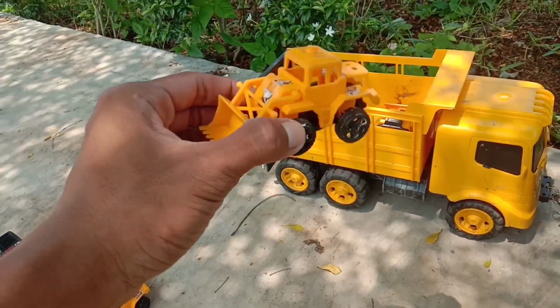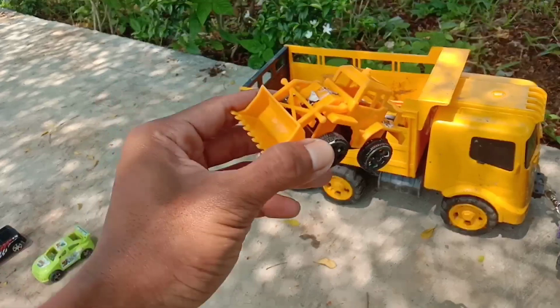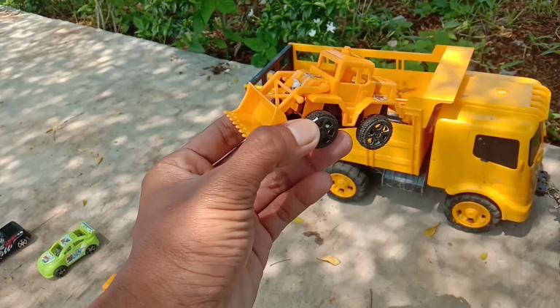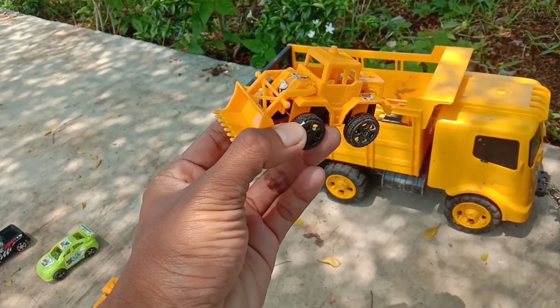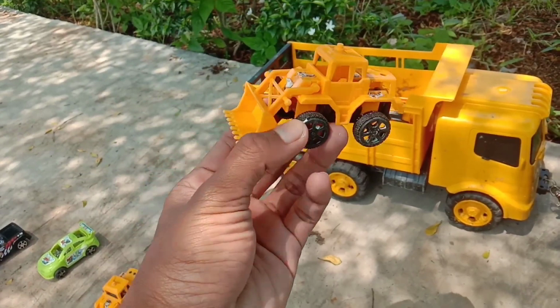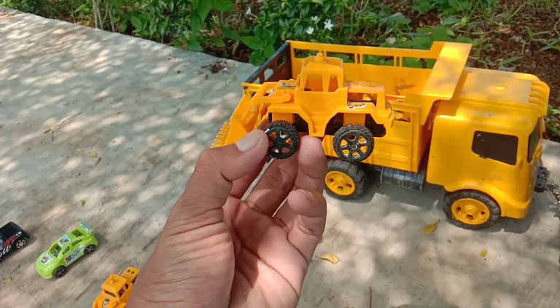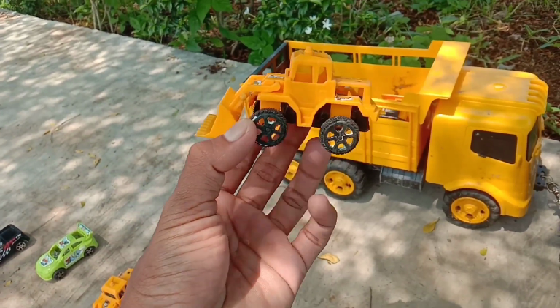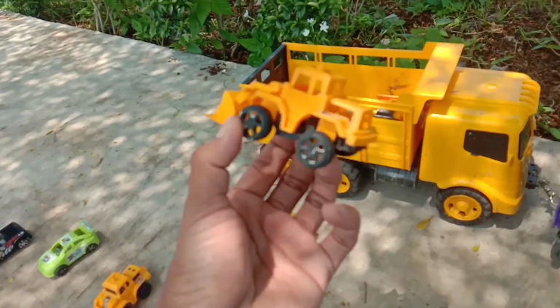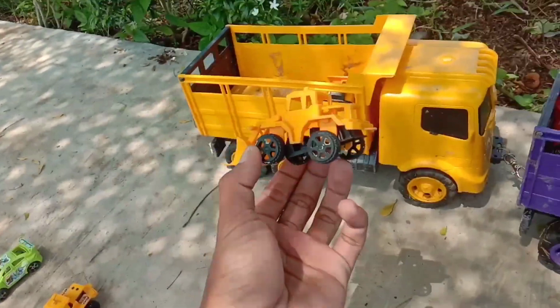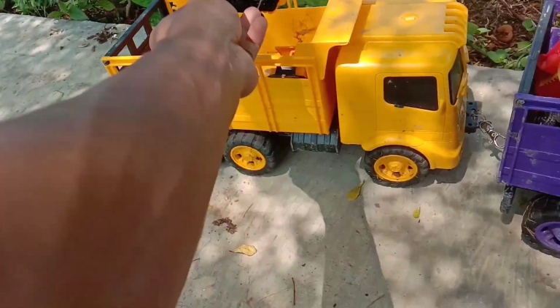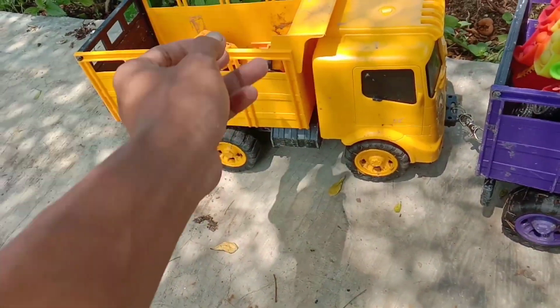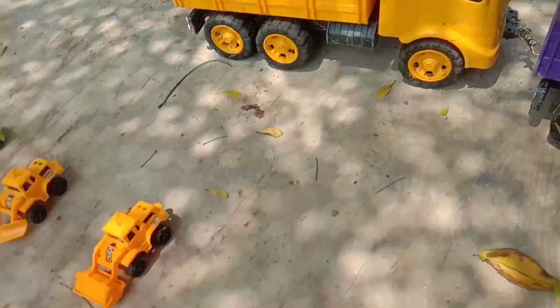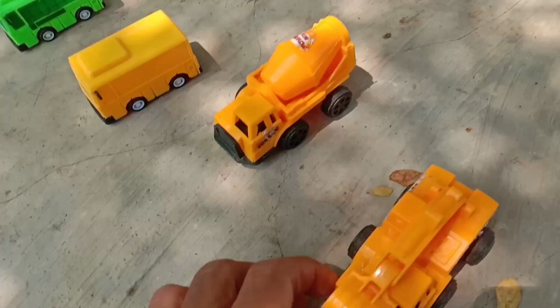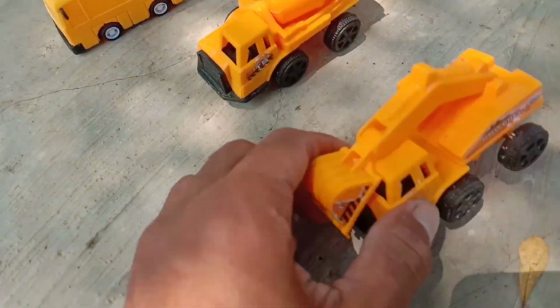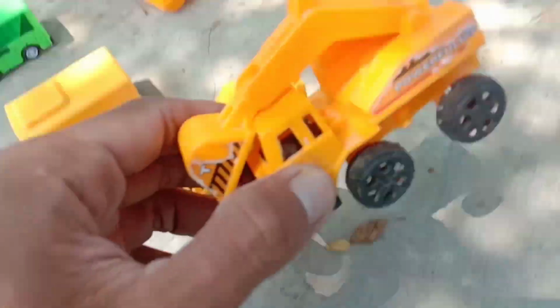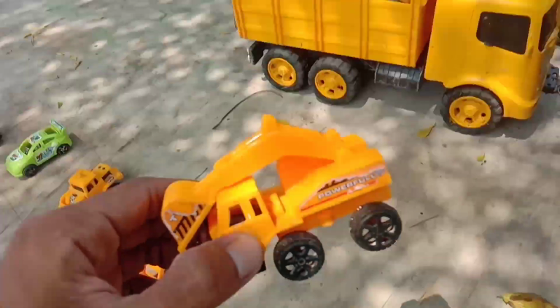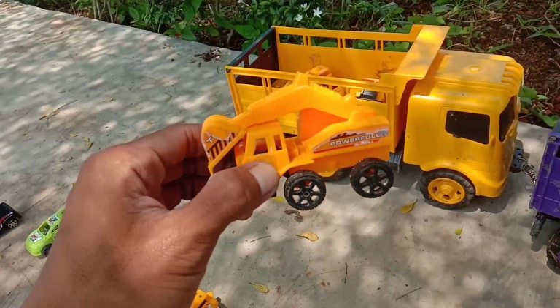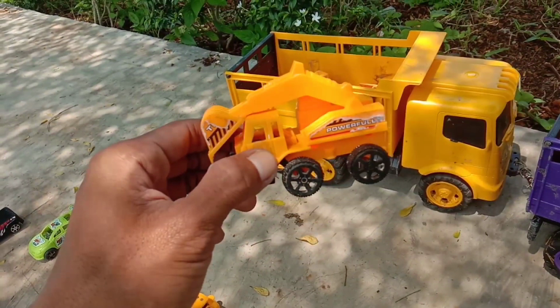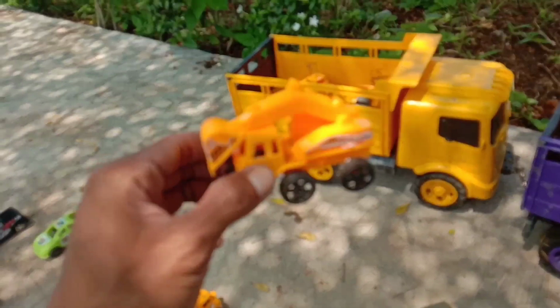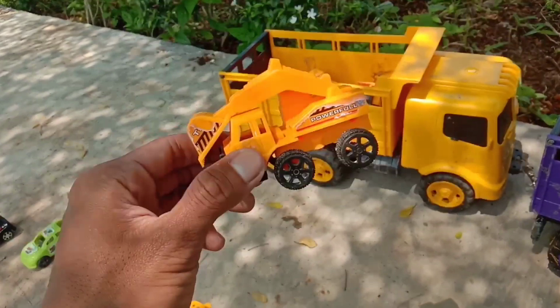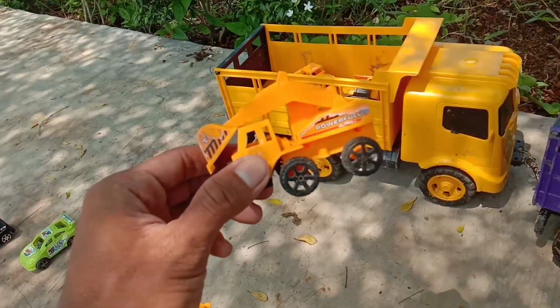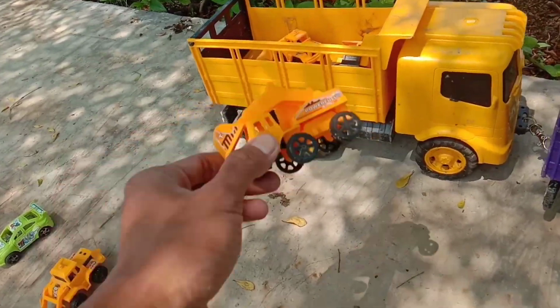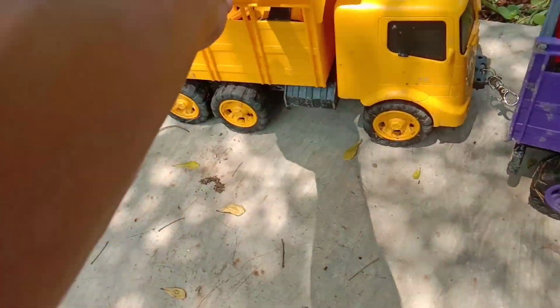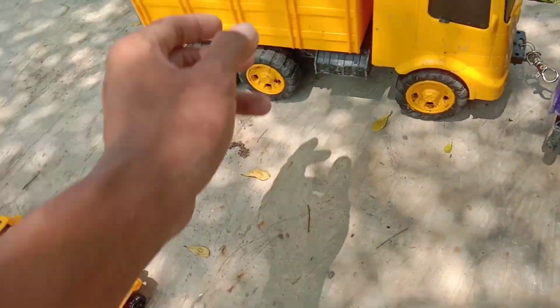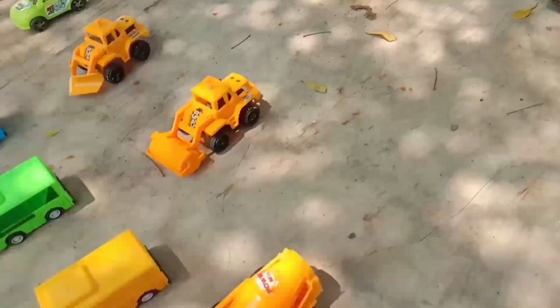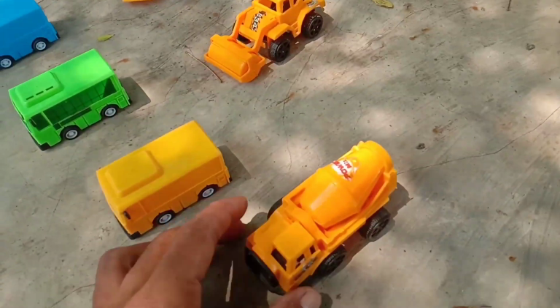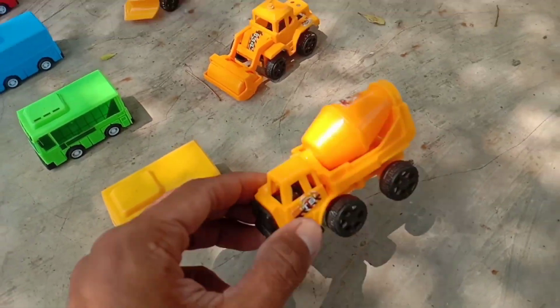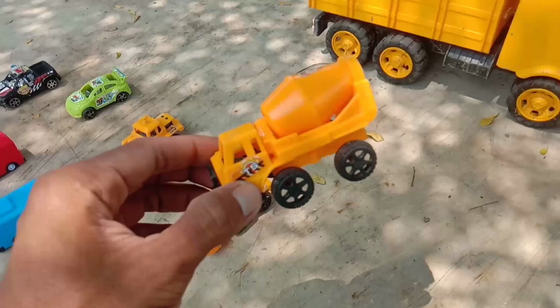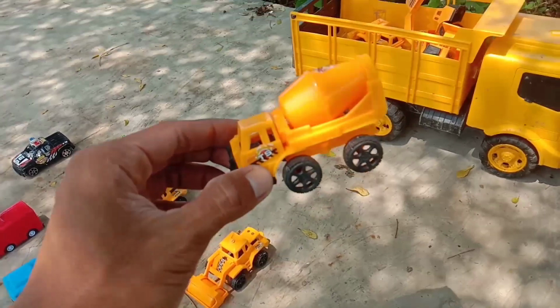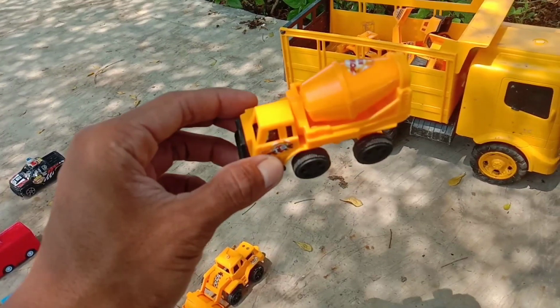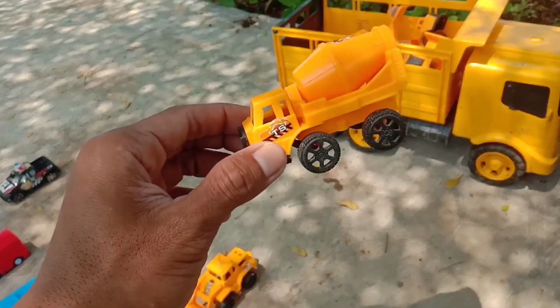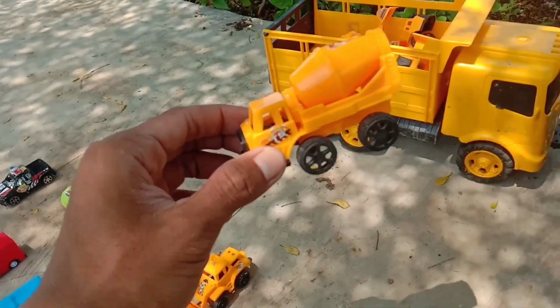Wow, wheel loader. Keren sekali, teman-teman. Widiwadidaw. Beko keruk. Kalau yang ini truk molen, teman-teman.